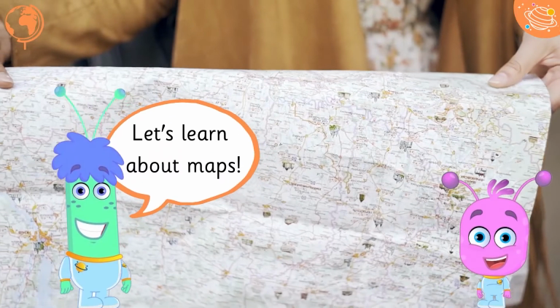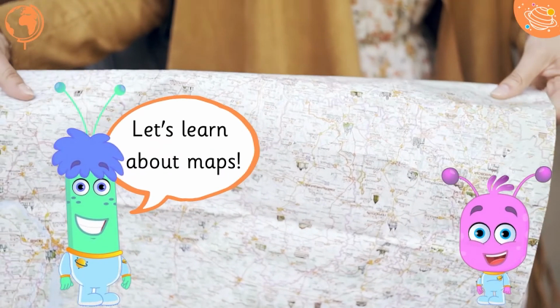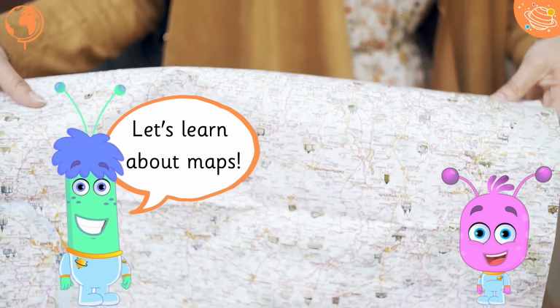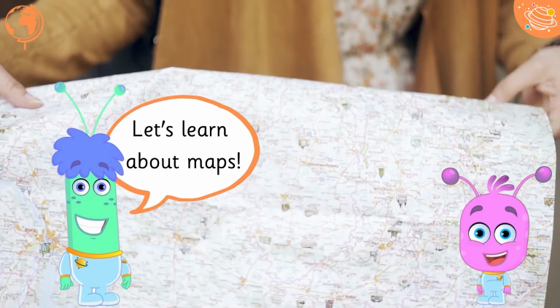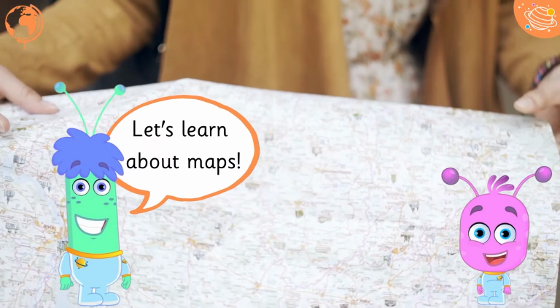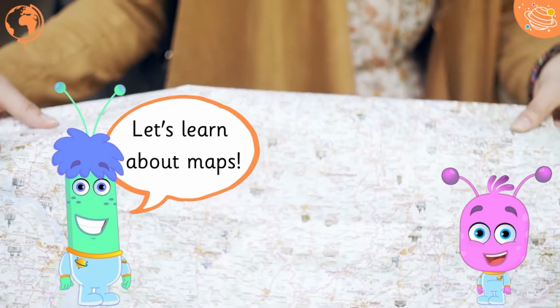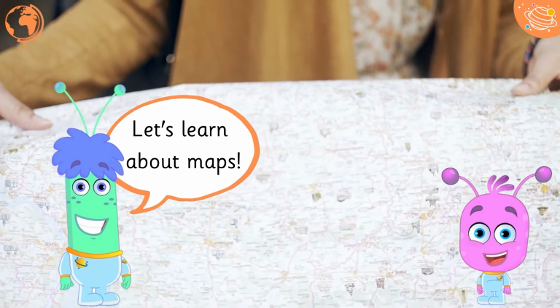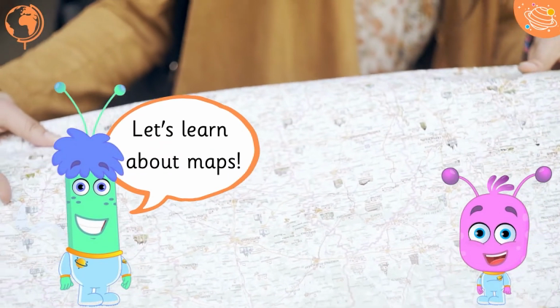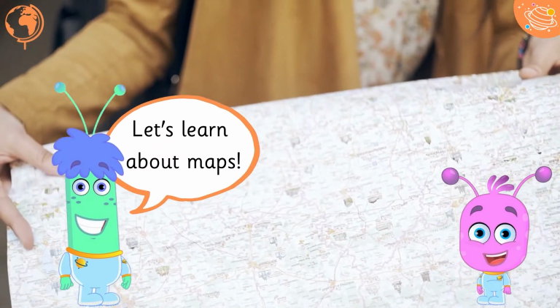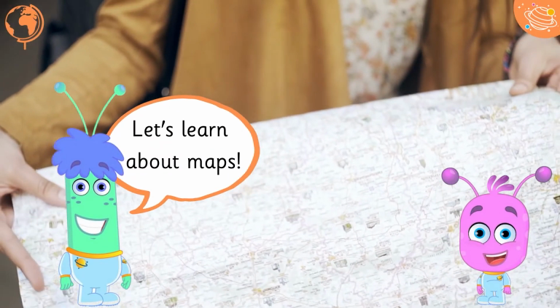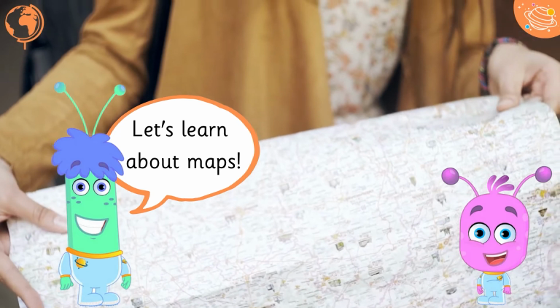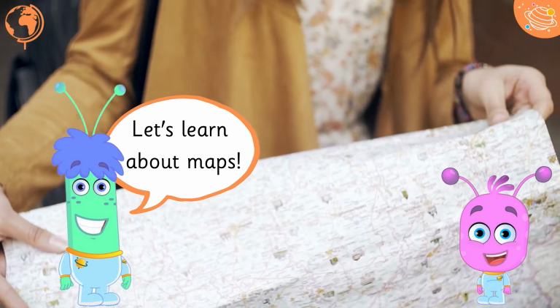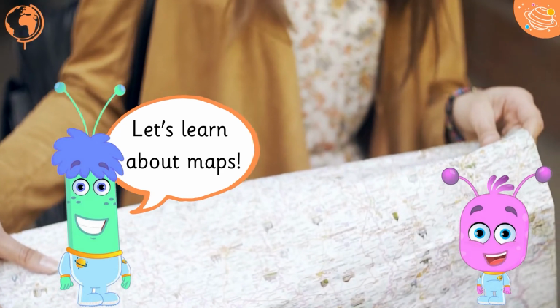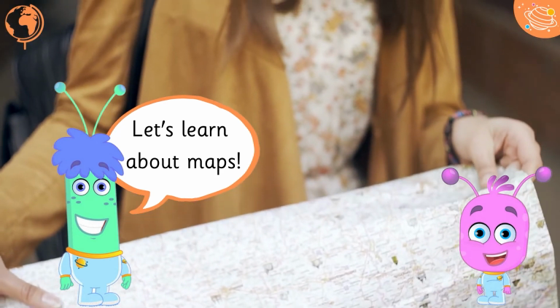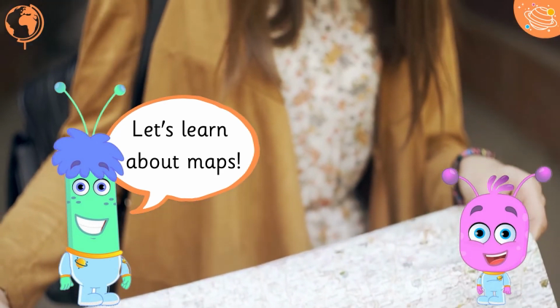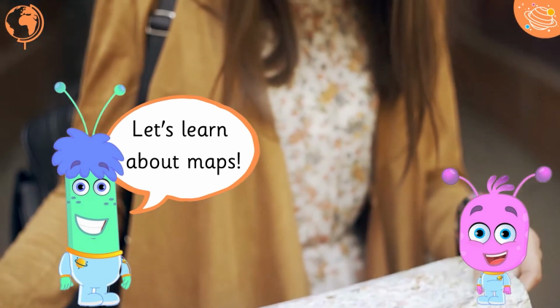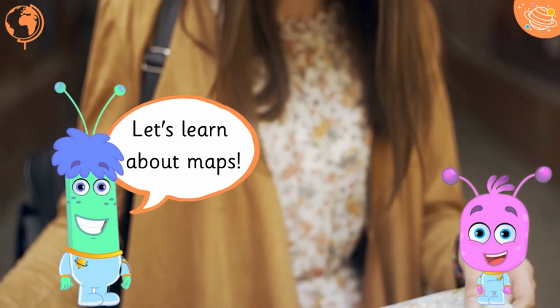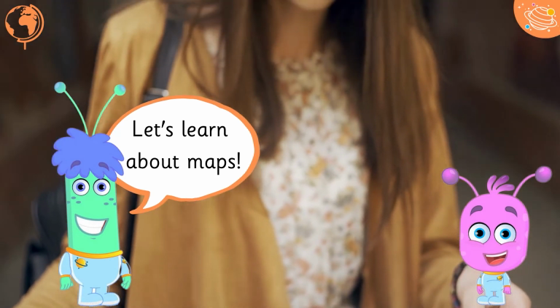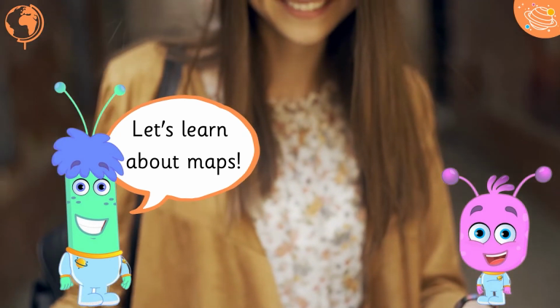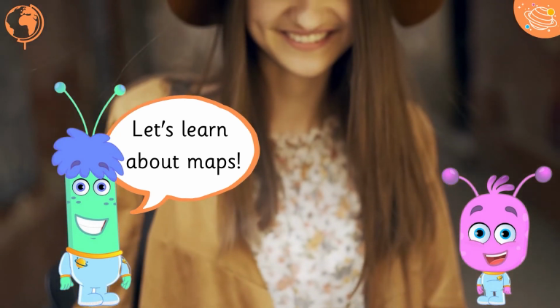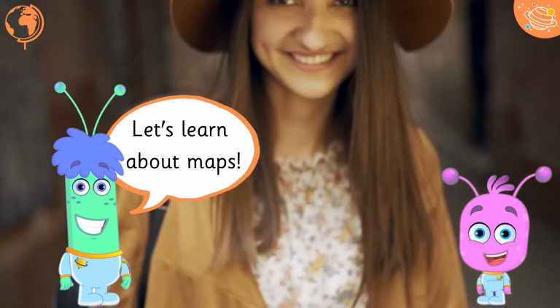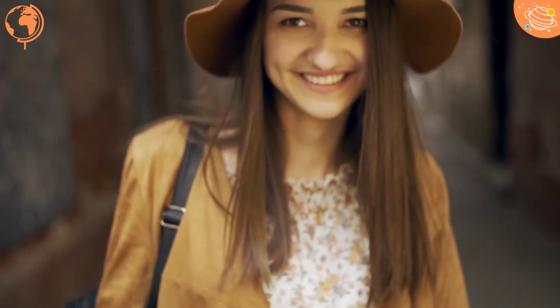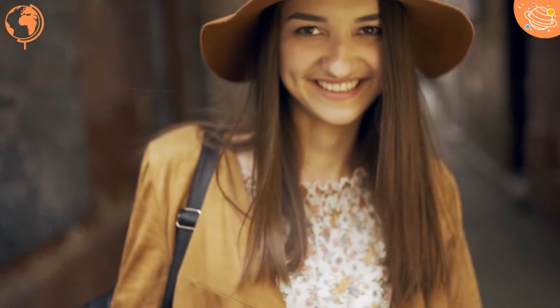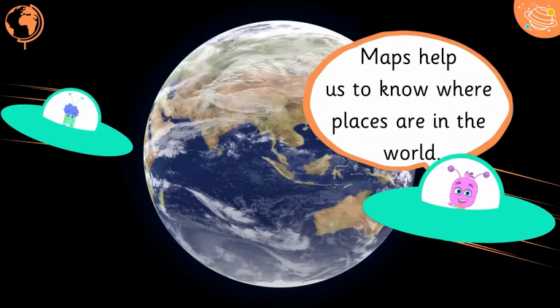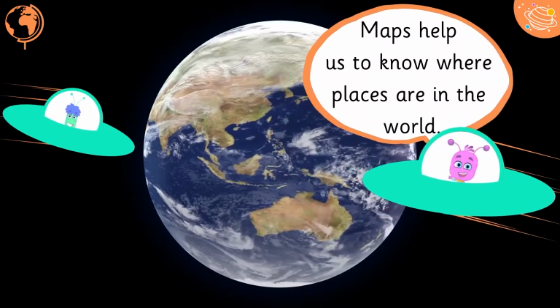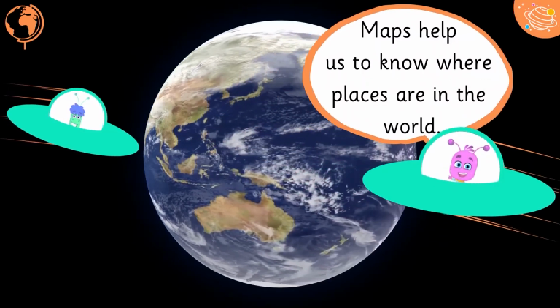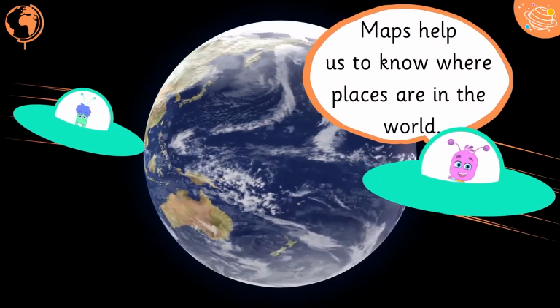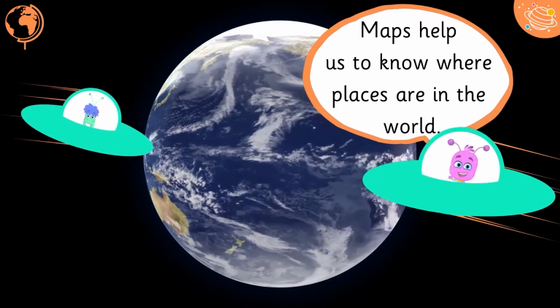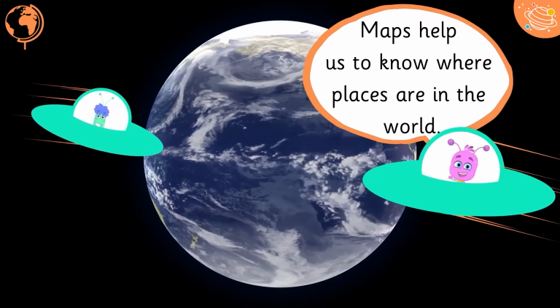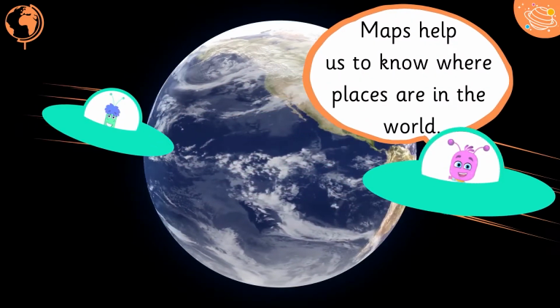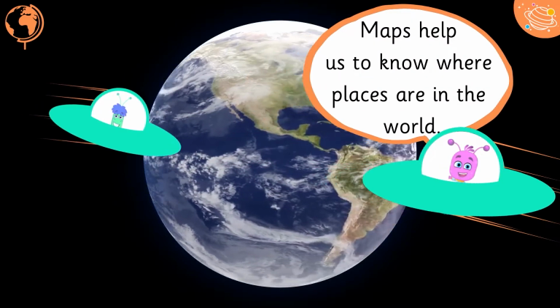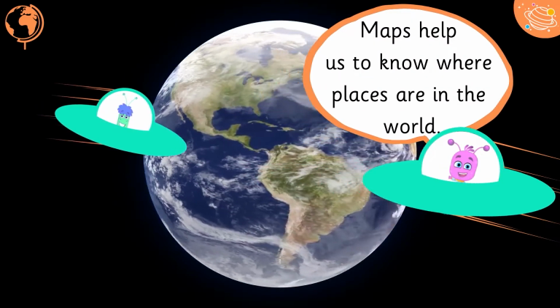Let's learn about maps. Maps help us to know where places are in the world.